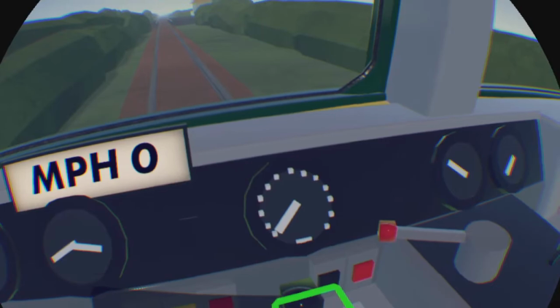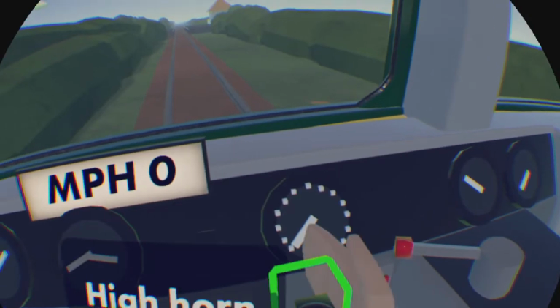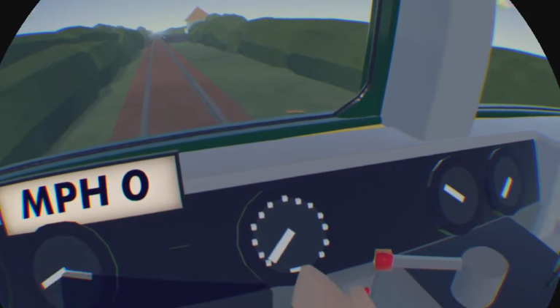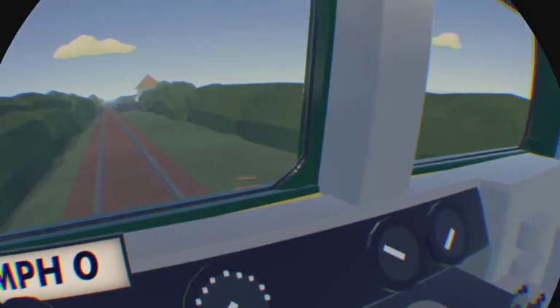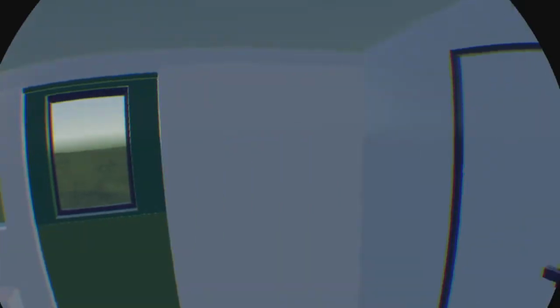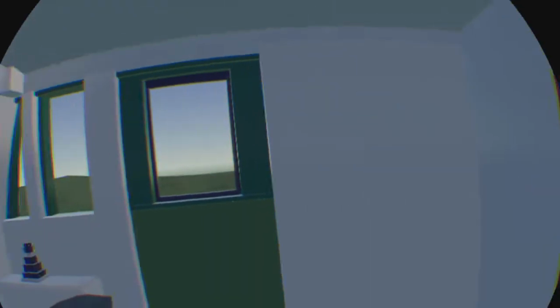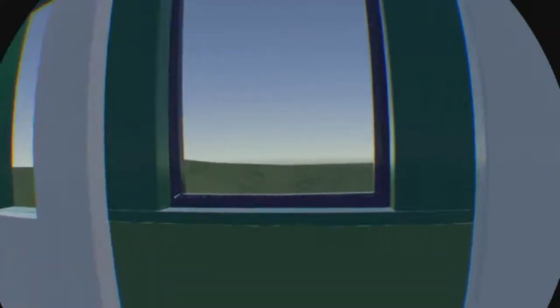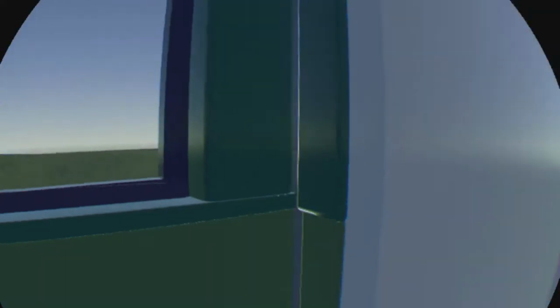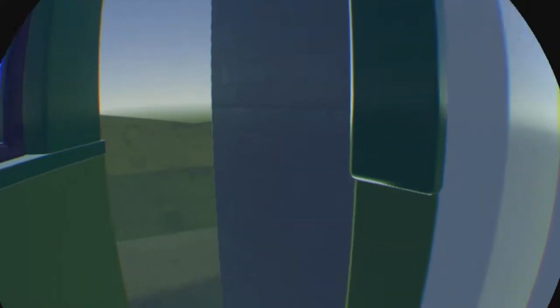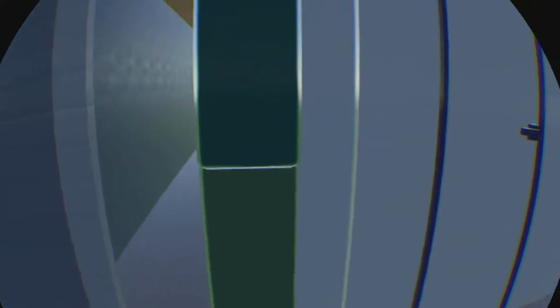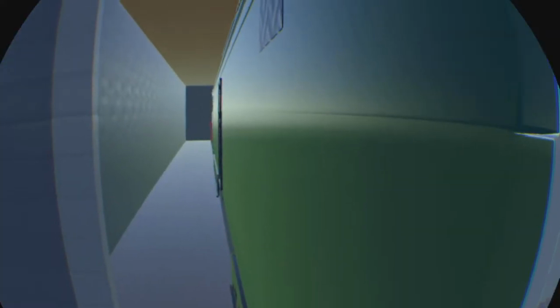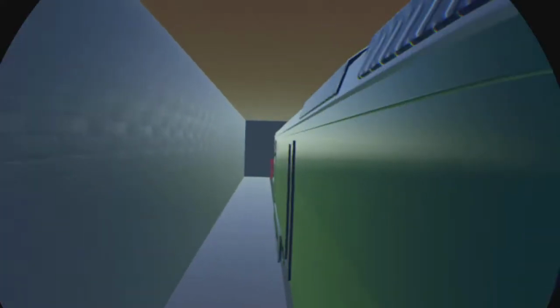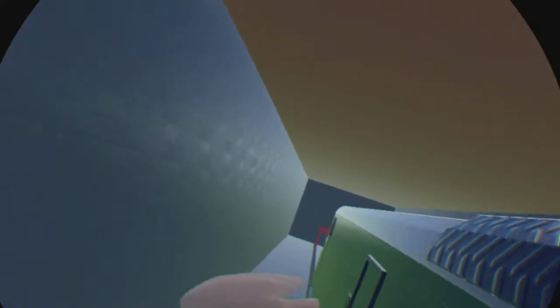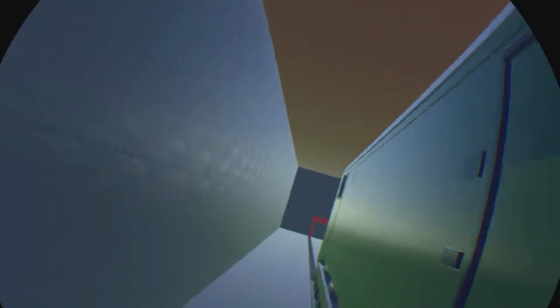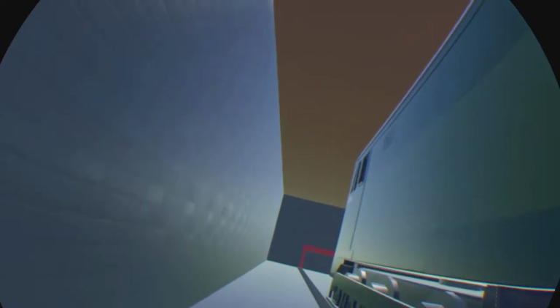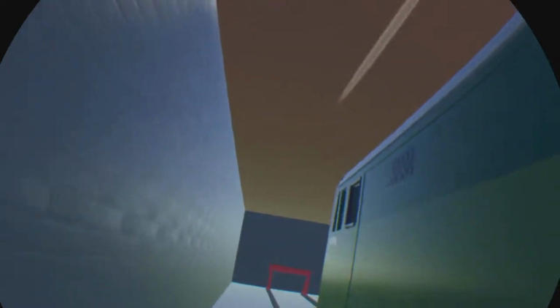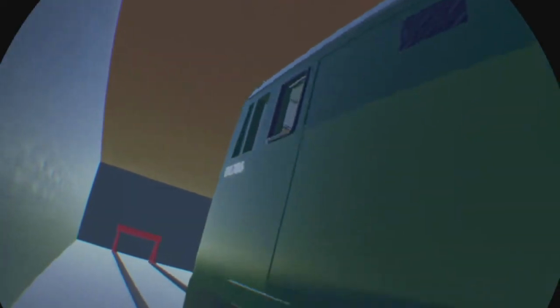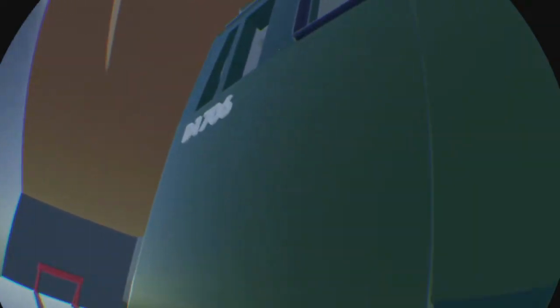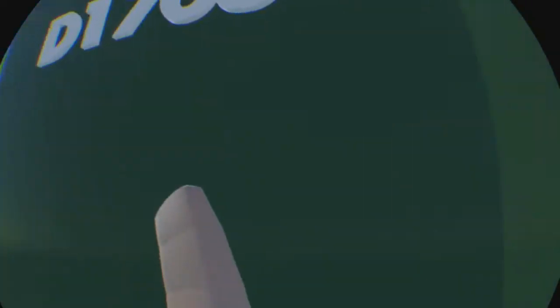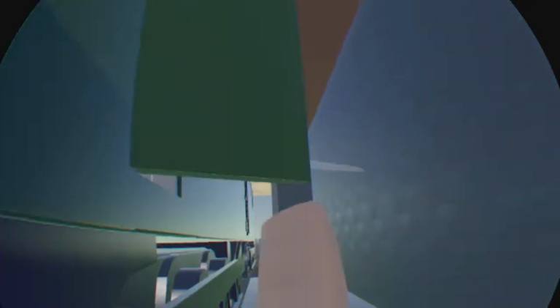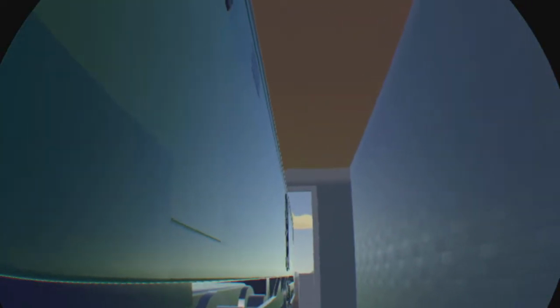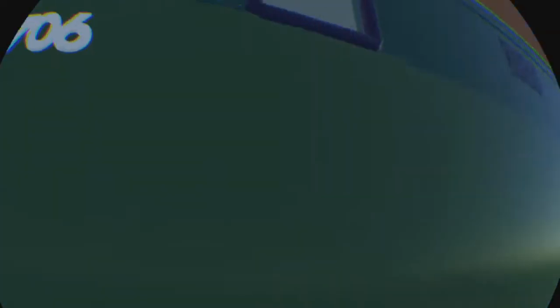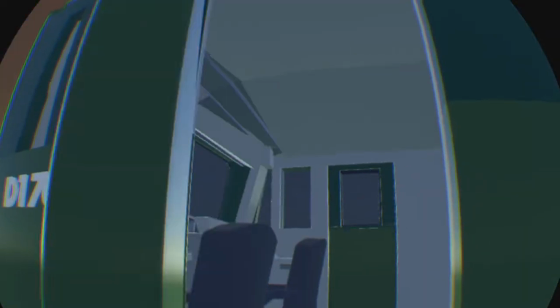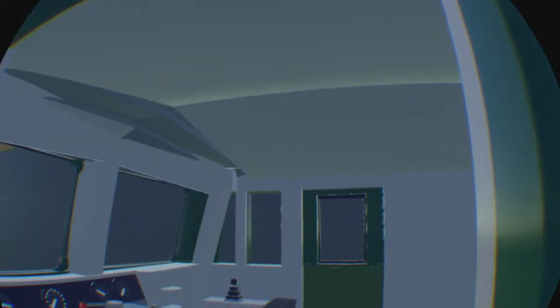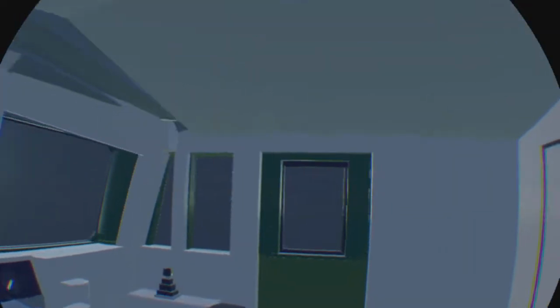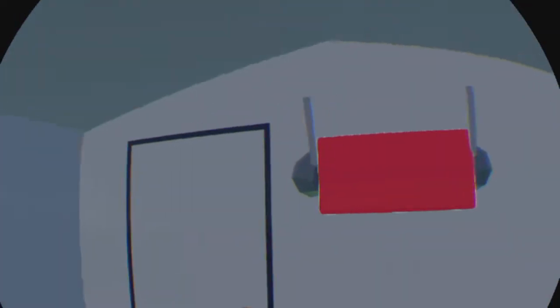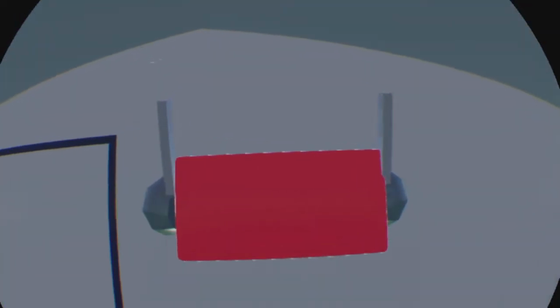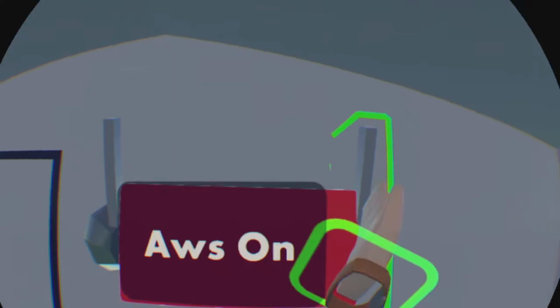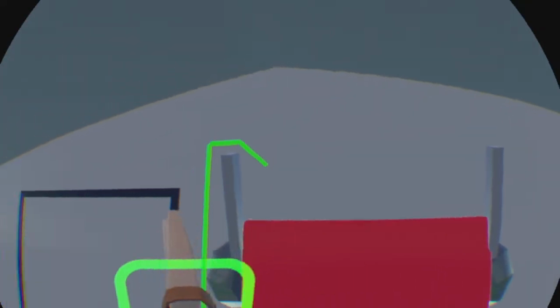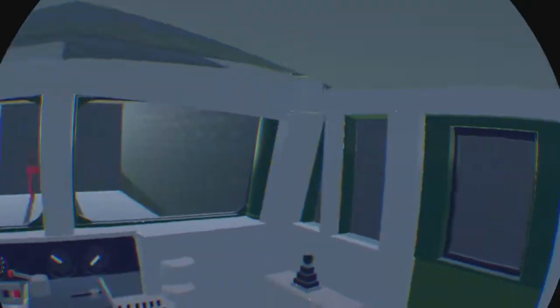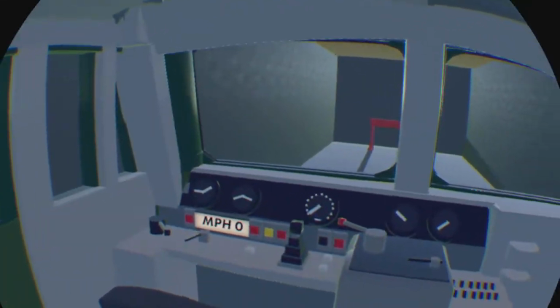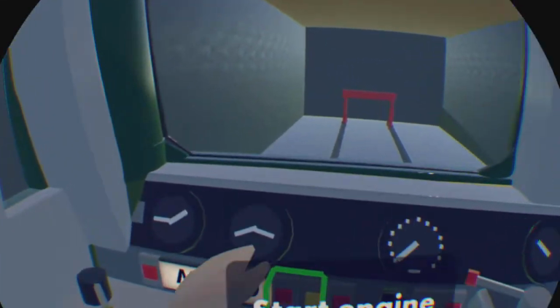These are the horns. By the way, all these controls are in both cabins. So technically you can just drive from the back as well — same things.